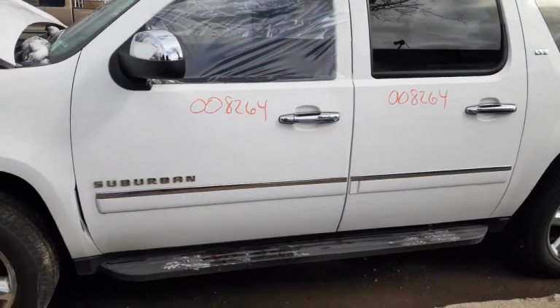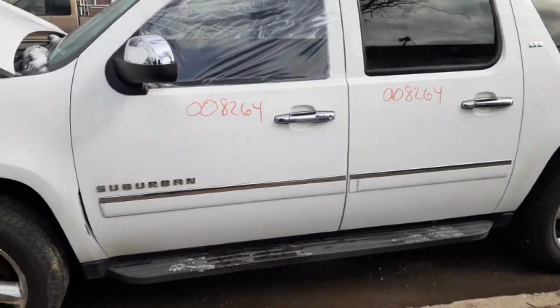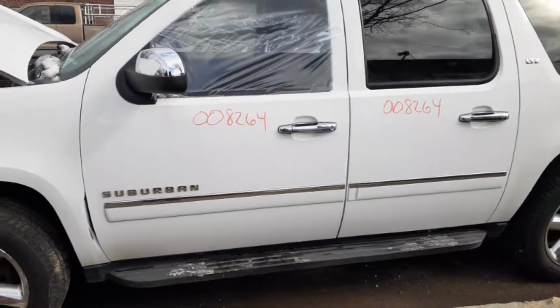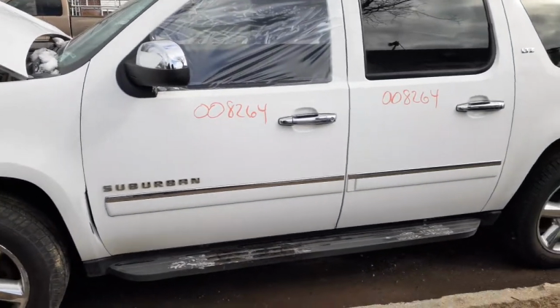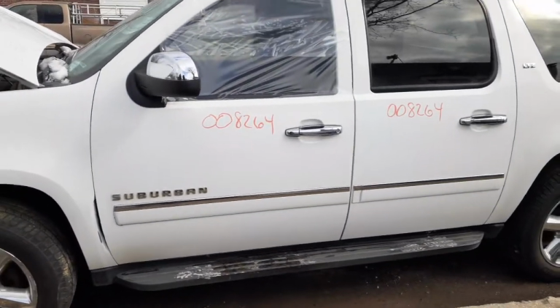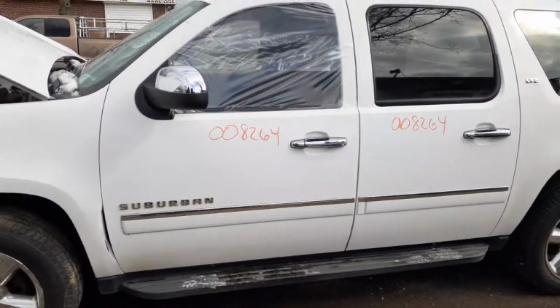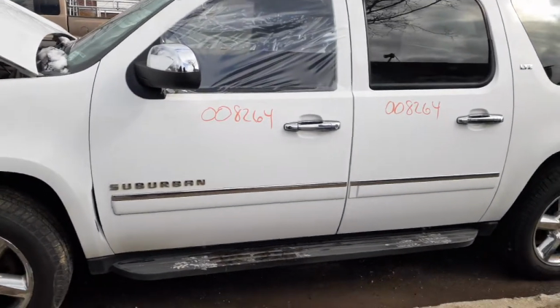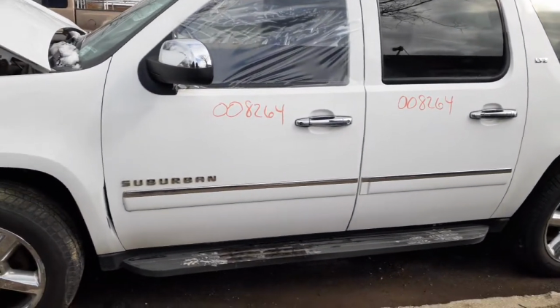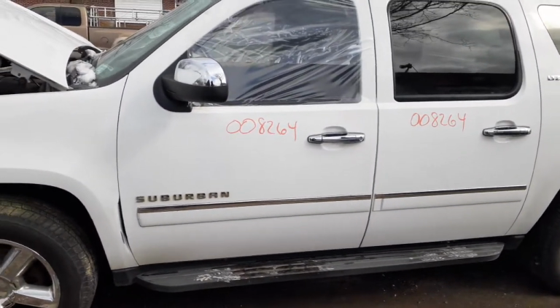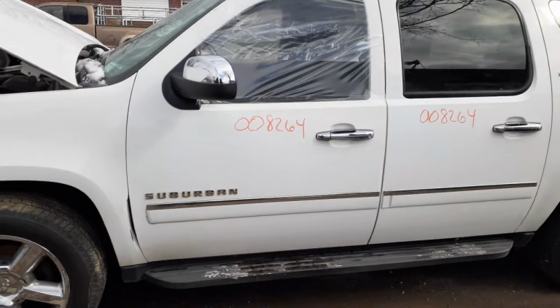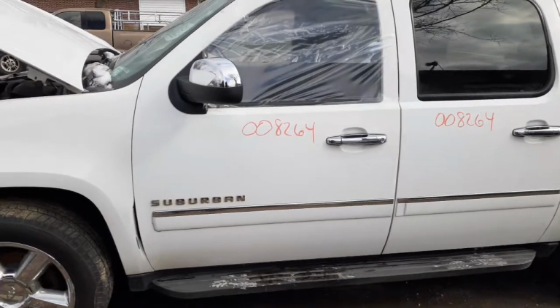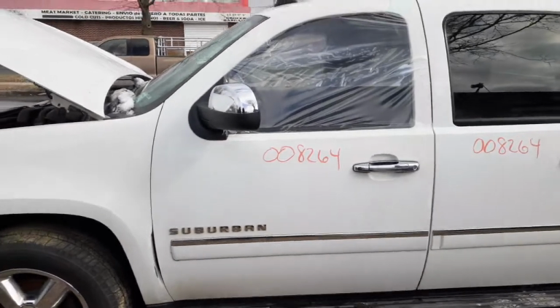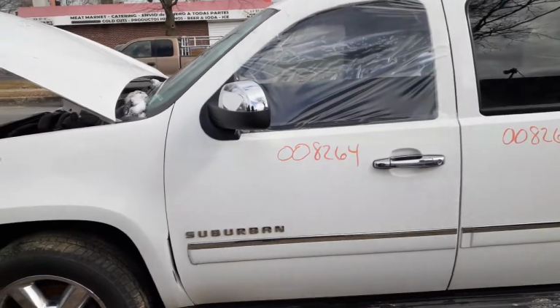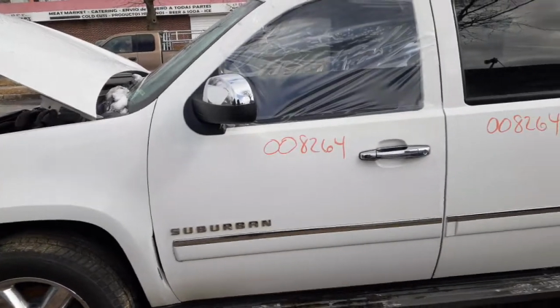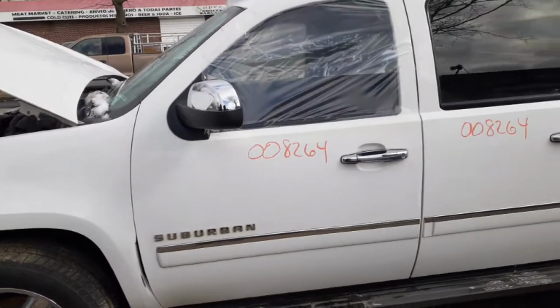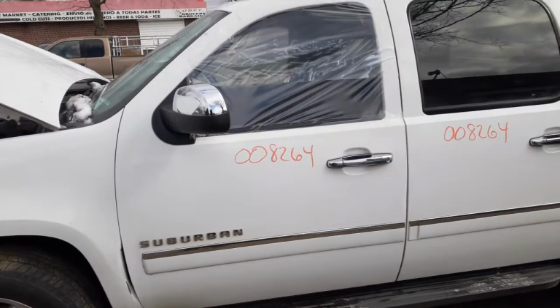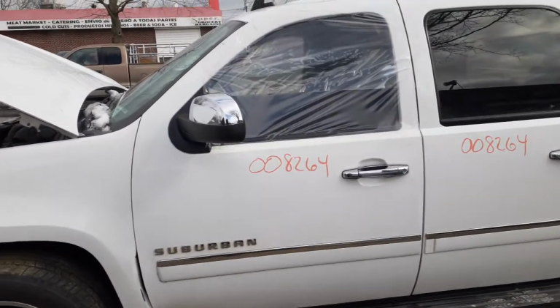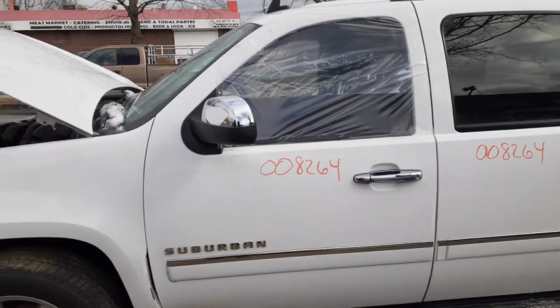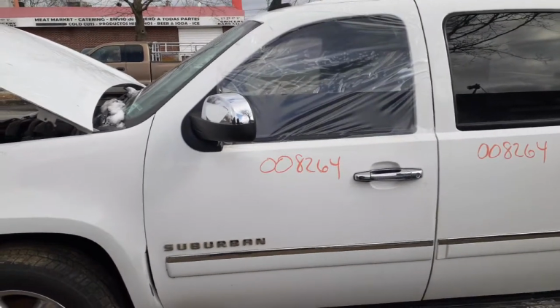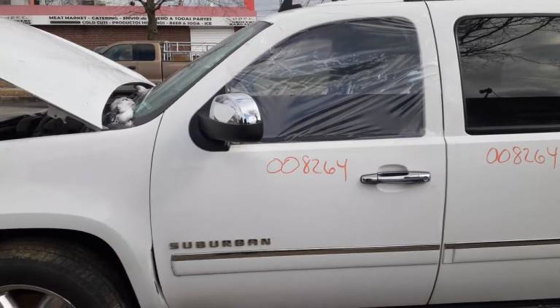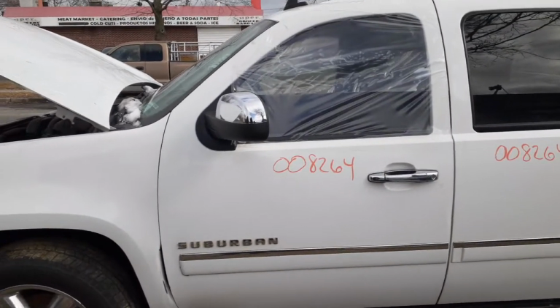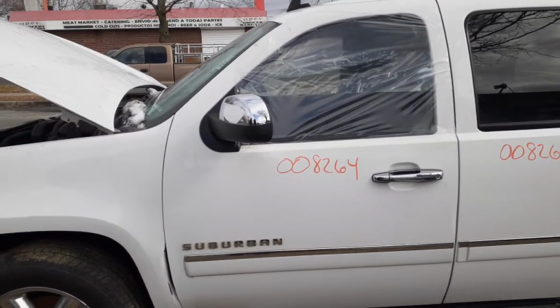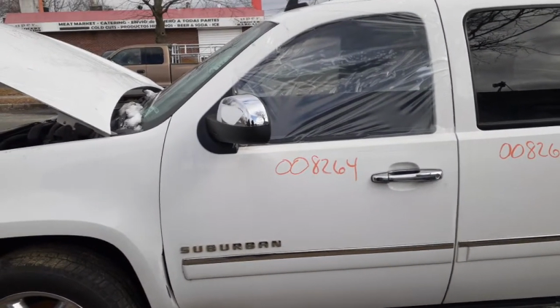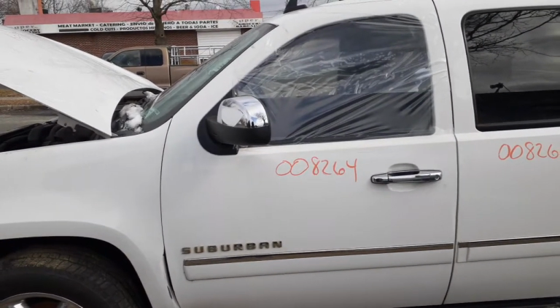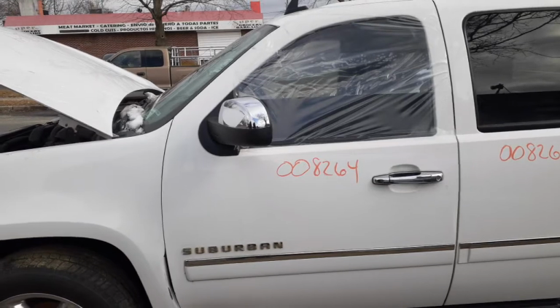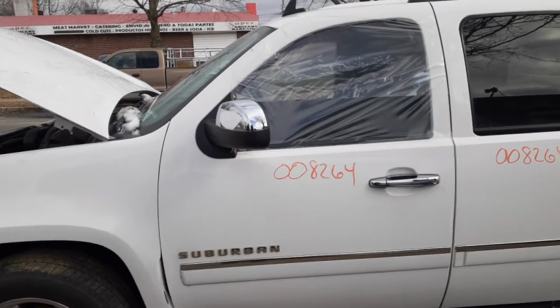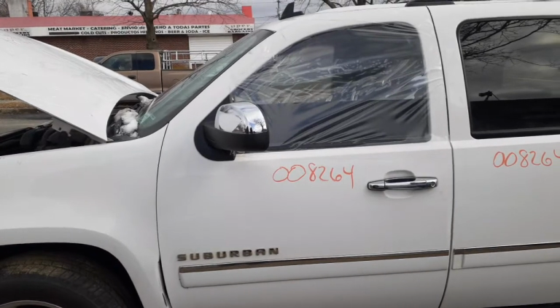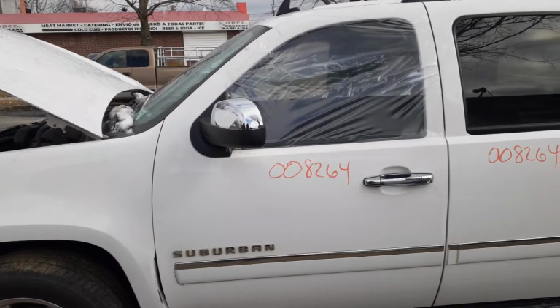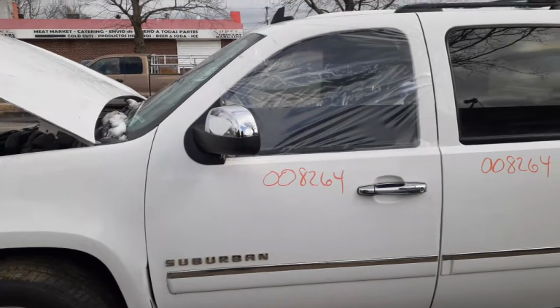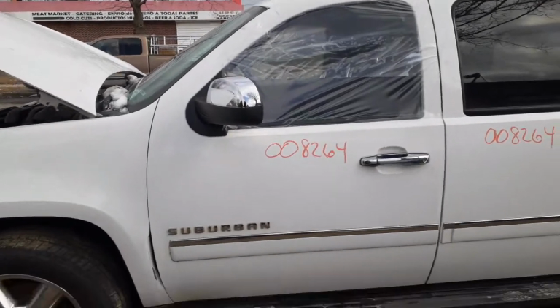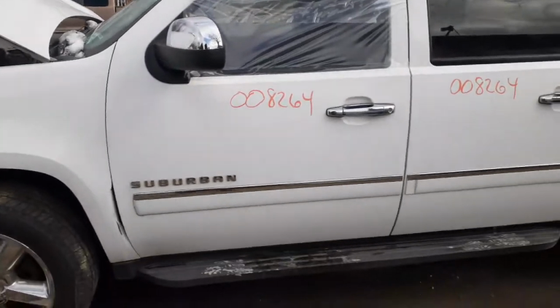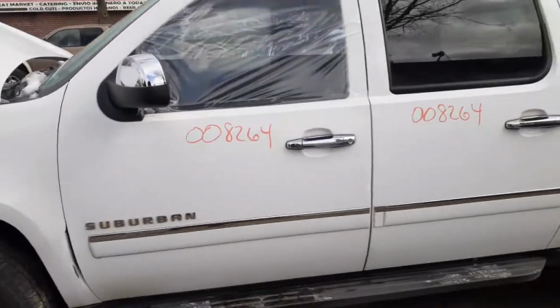It's an LTZ, so it's got the chrome package. There's your left side mirror — it's black with chrome, has the signal, light-sensitive, power fold, all that.